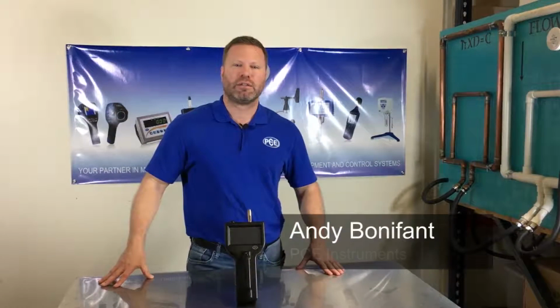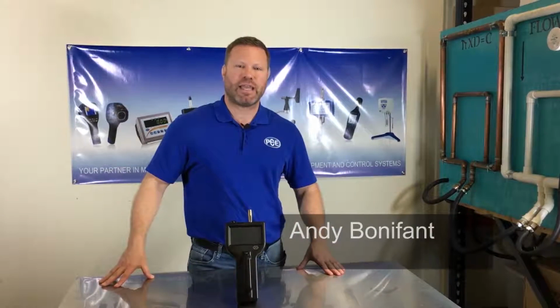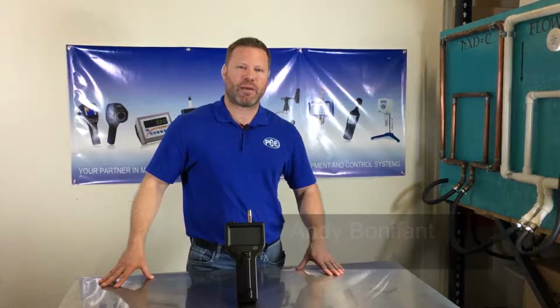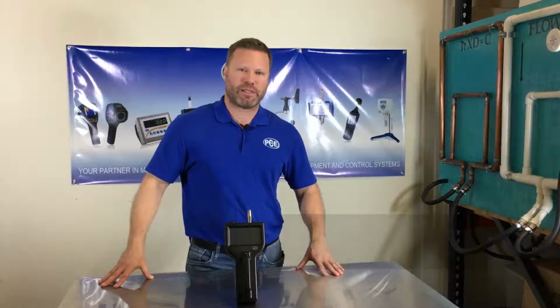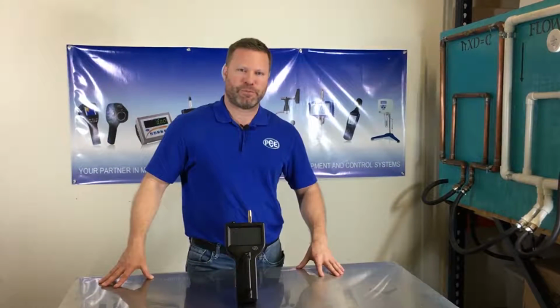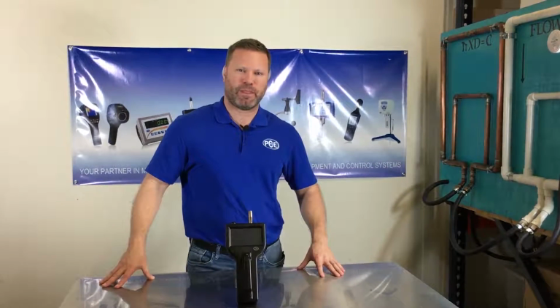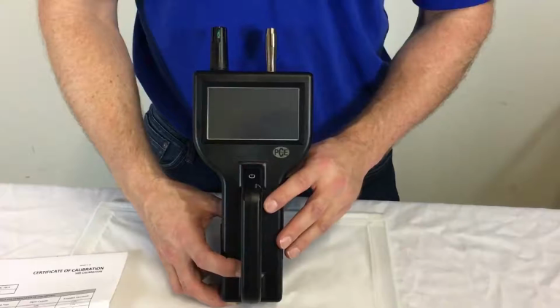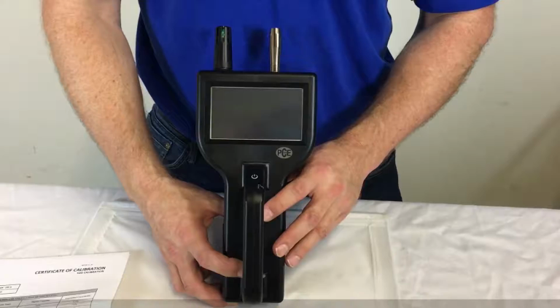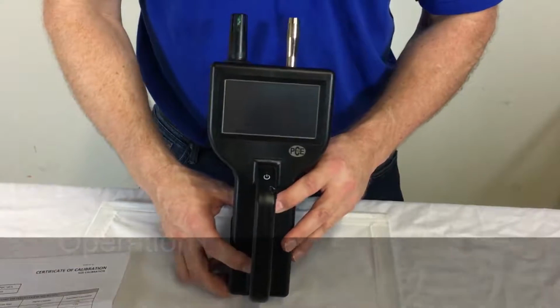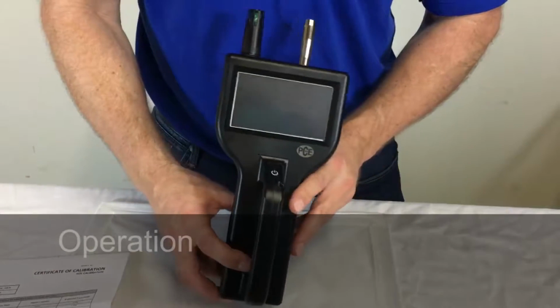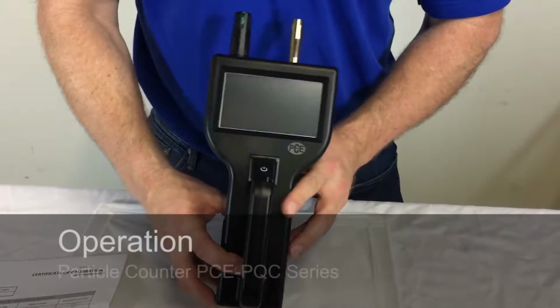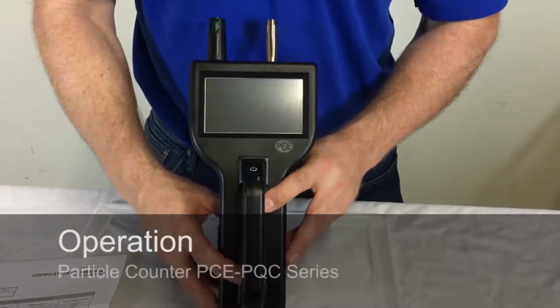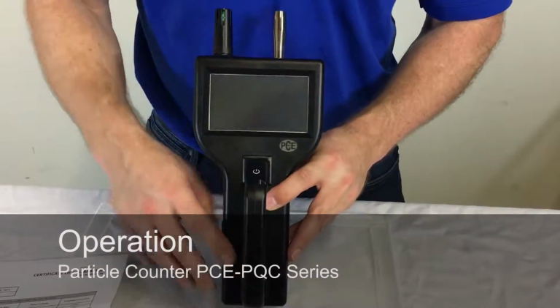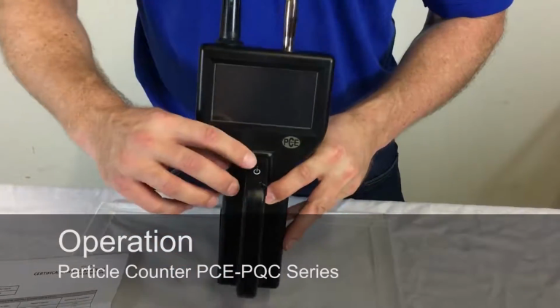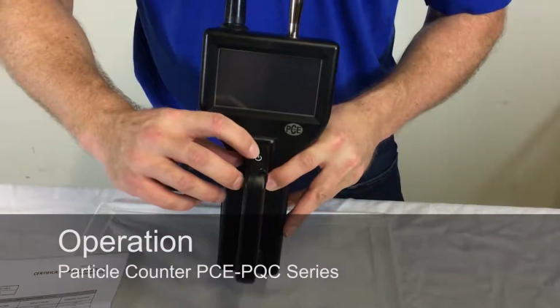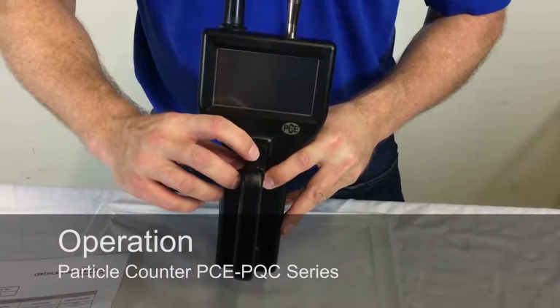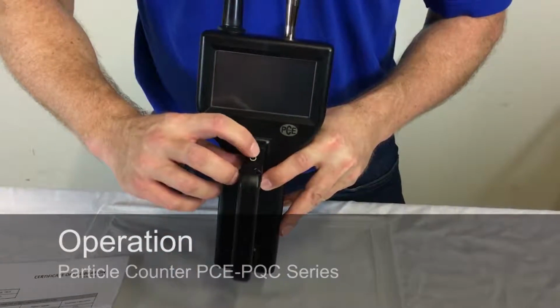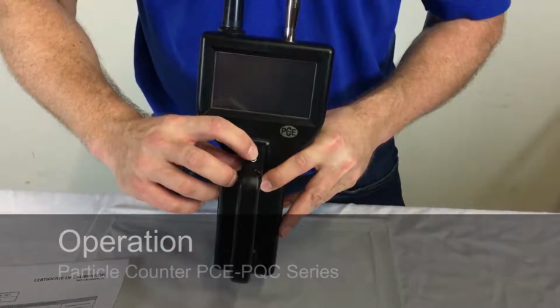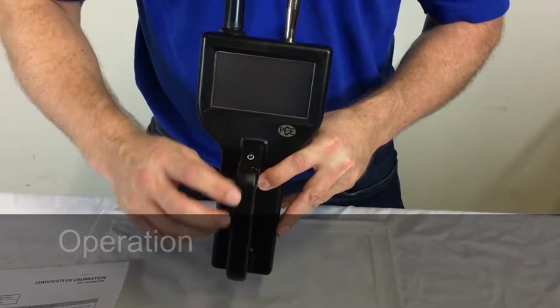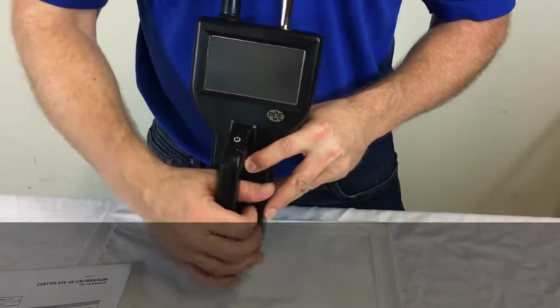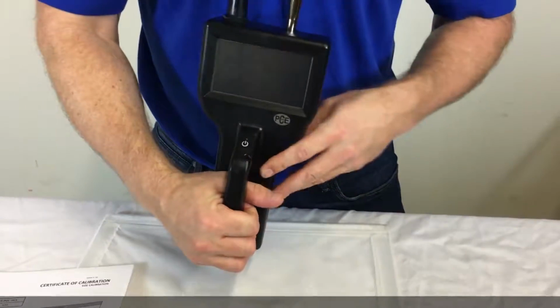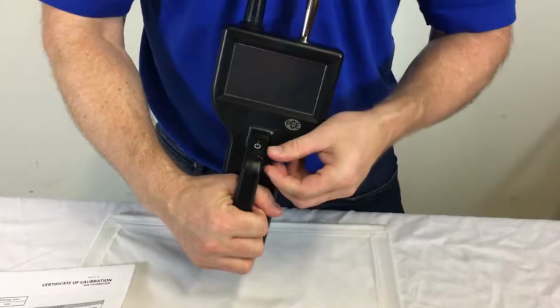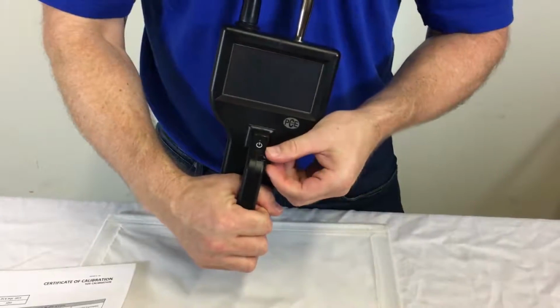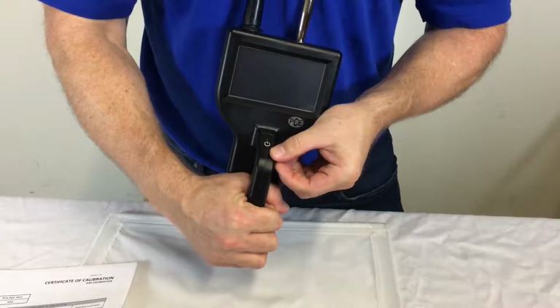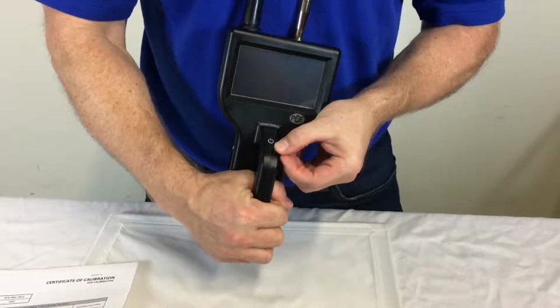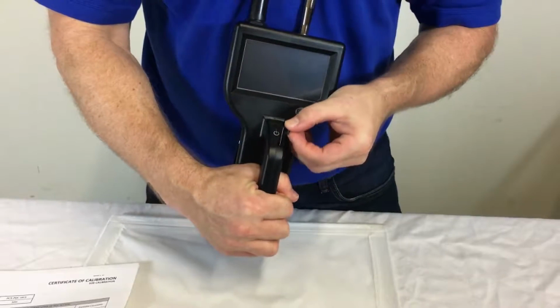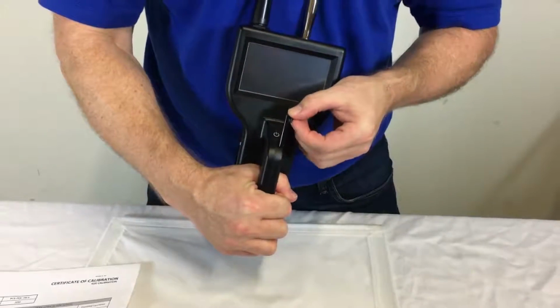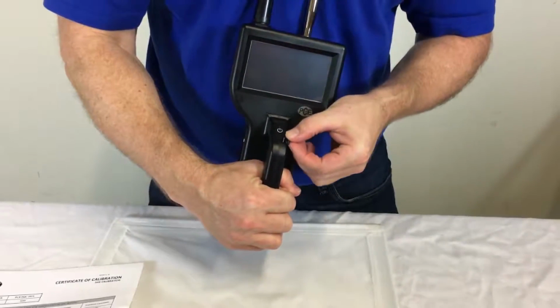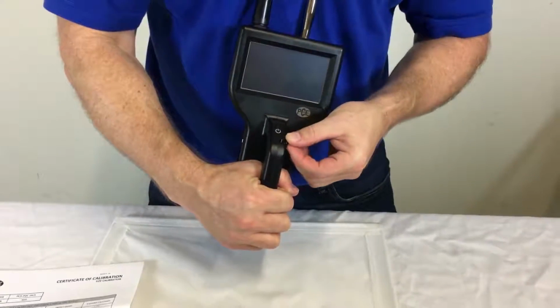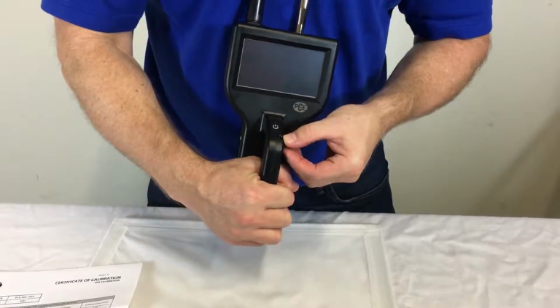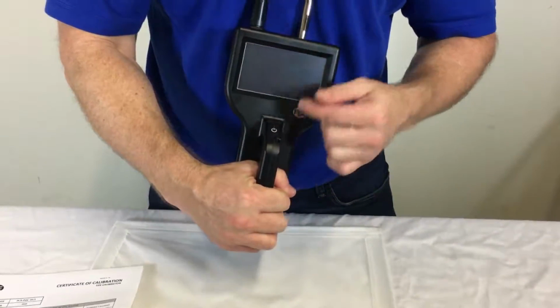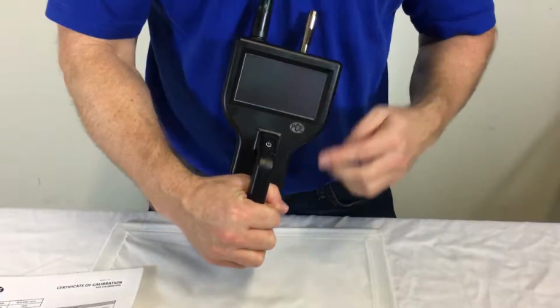Let's see how it operates. So as we take a look at the meter here, this is your on/off button. There's a little slot here for your stylus to operate the touch screen.